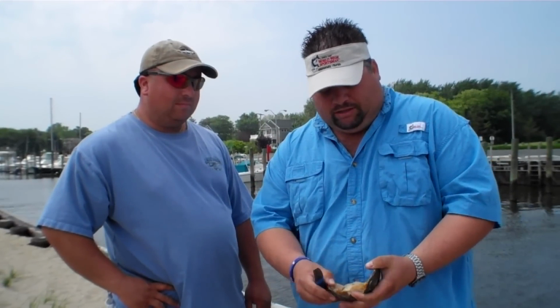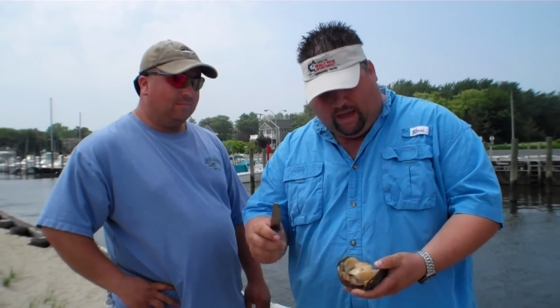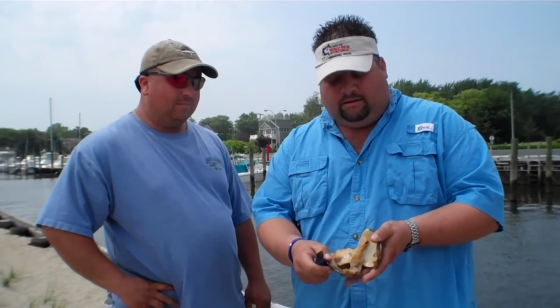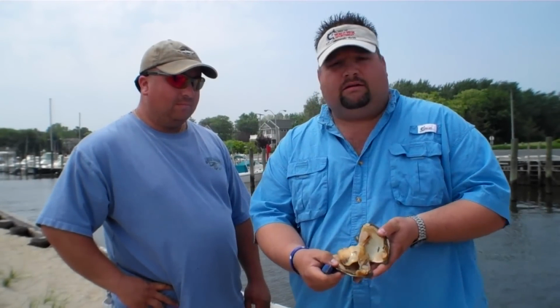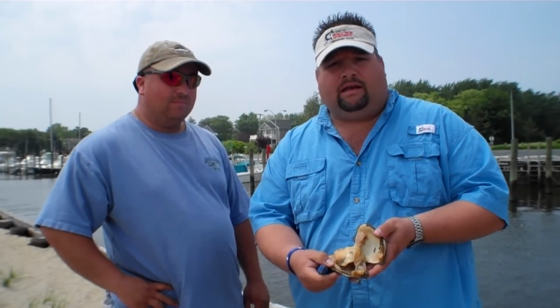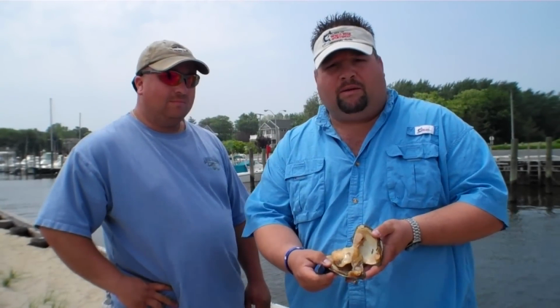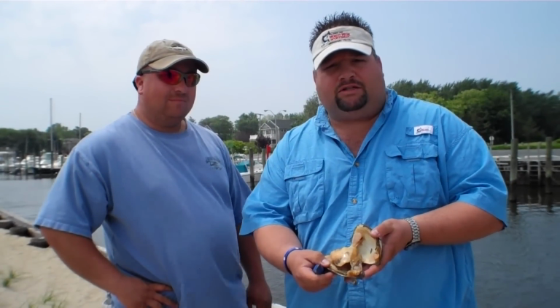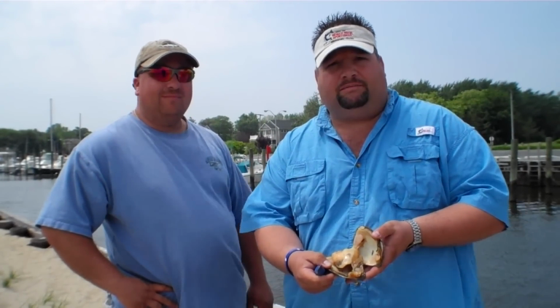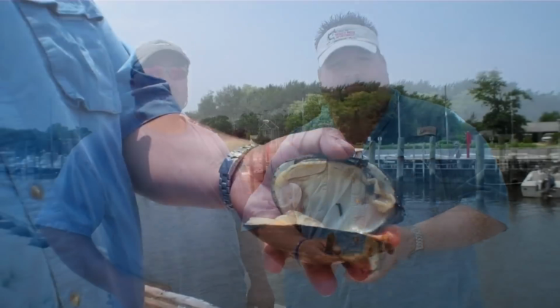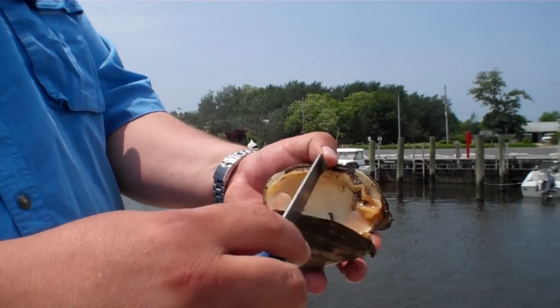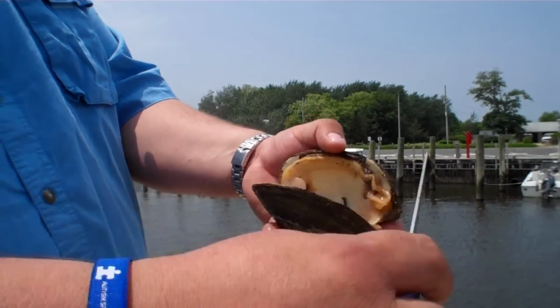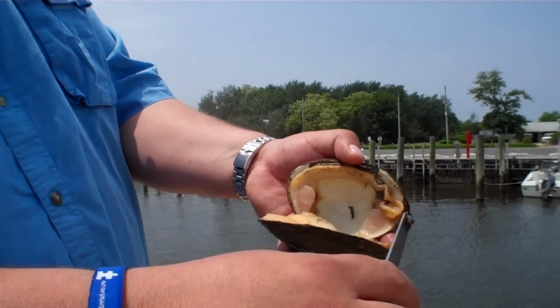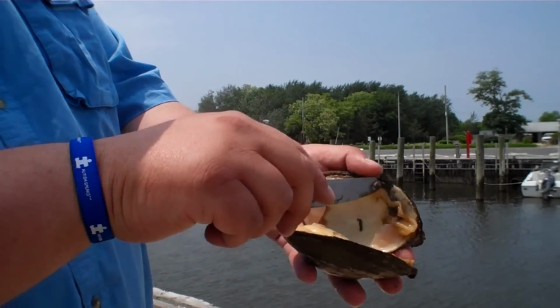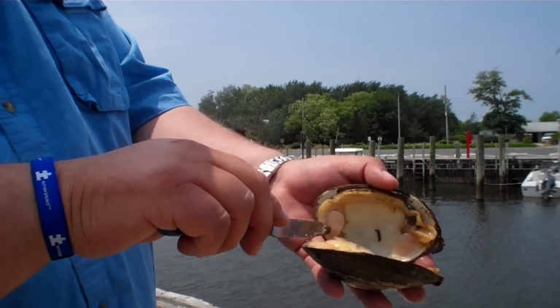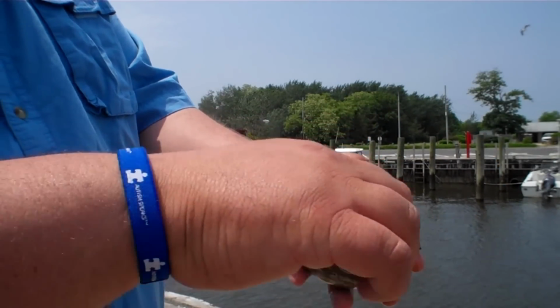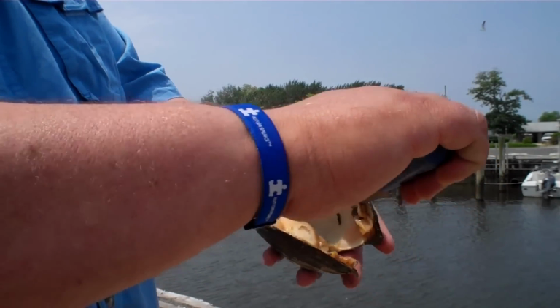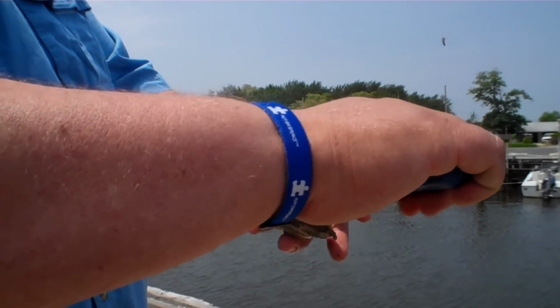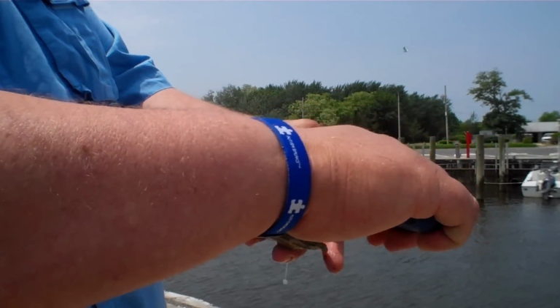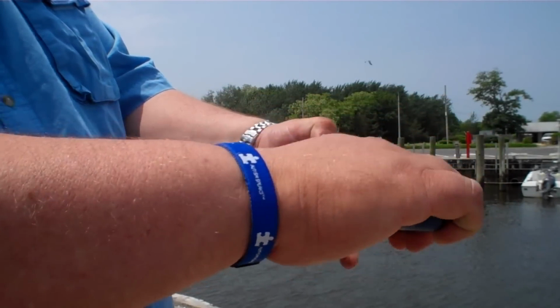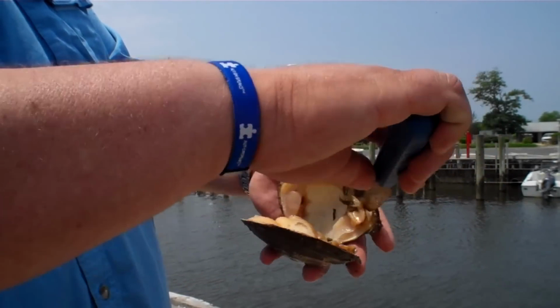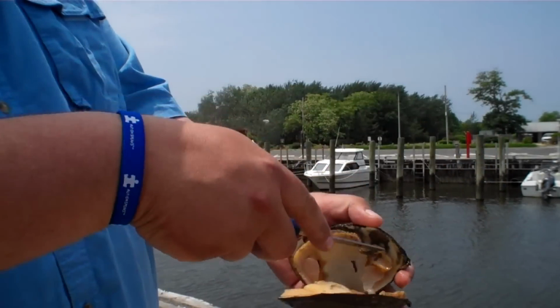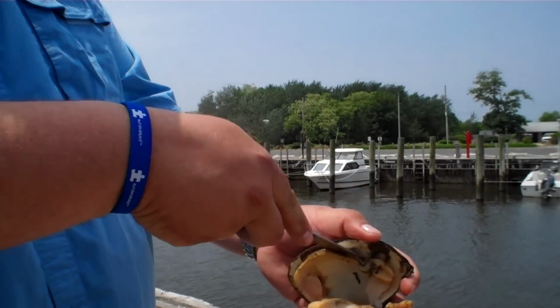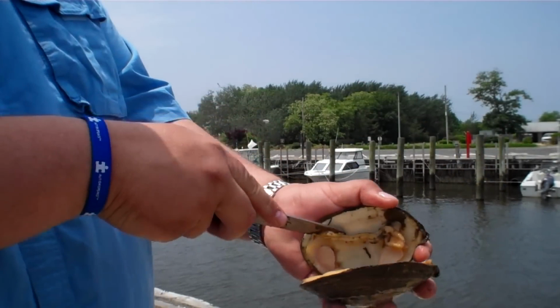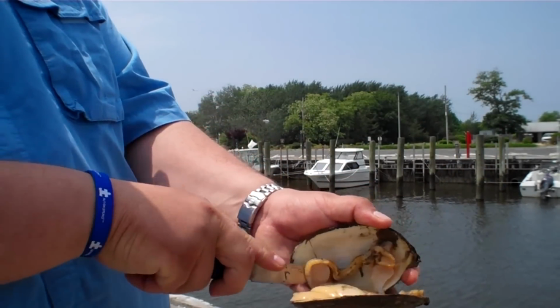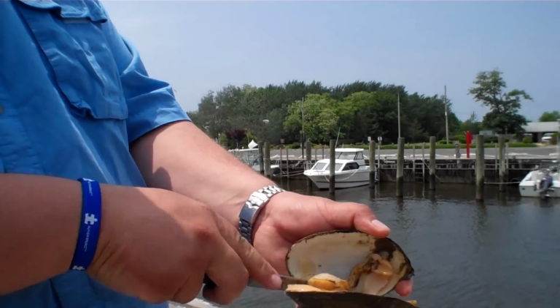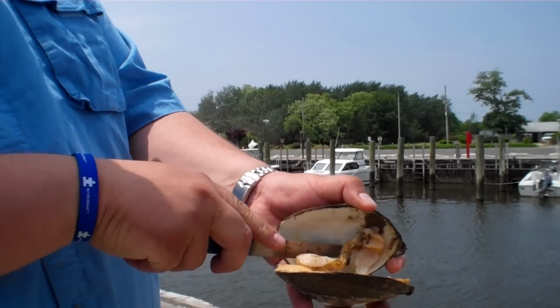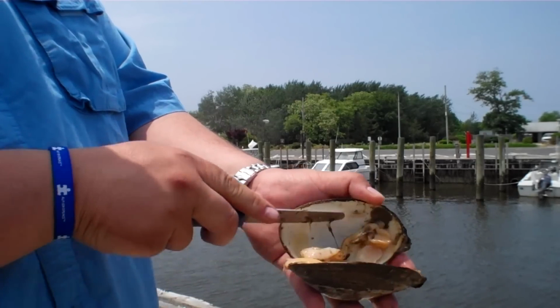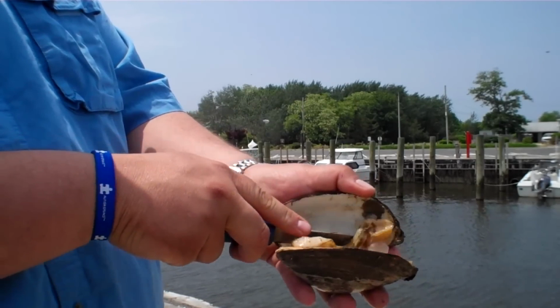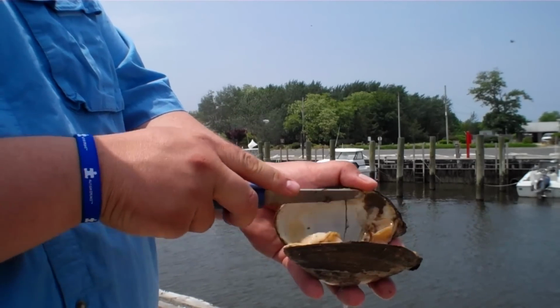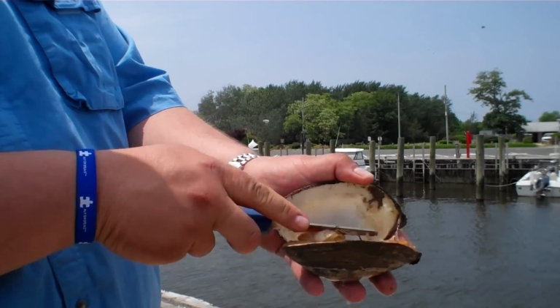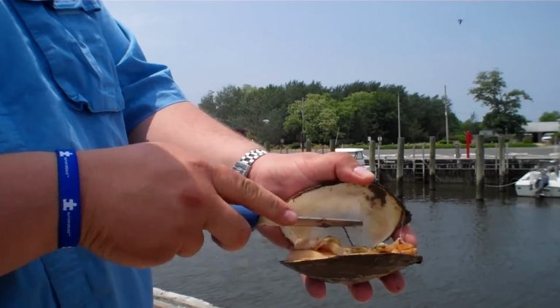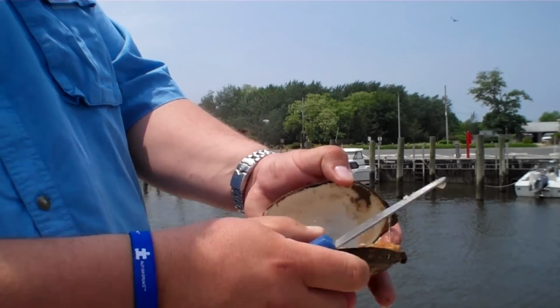So let's go ahead and get the clam out of the shell. Alright, we're going to come in and remove all this meat. We're going to use our knife — our clam knife — and we are going to shuck this baby.